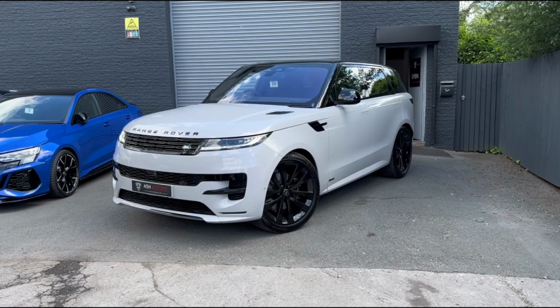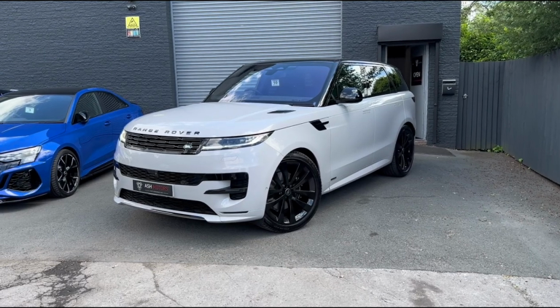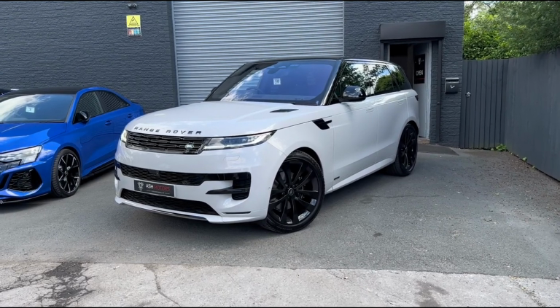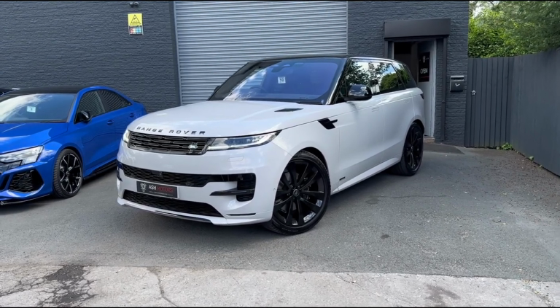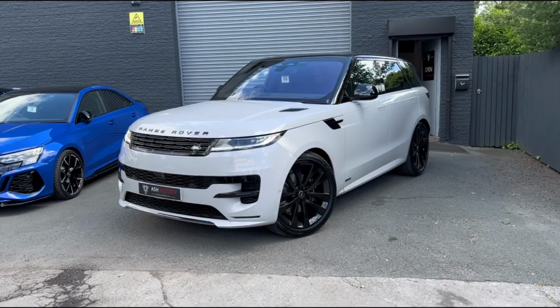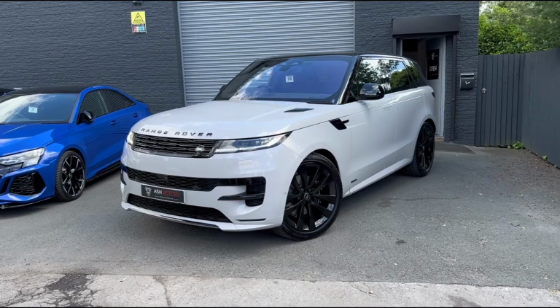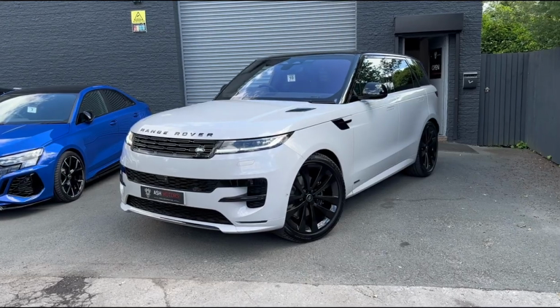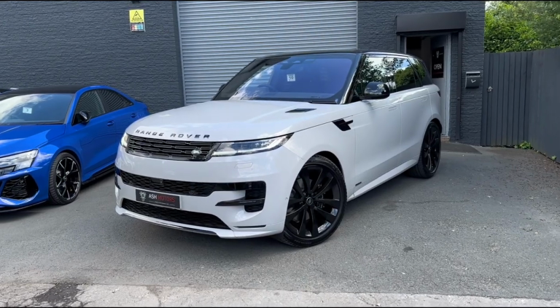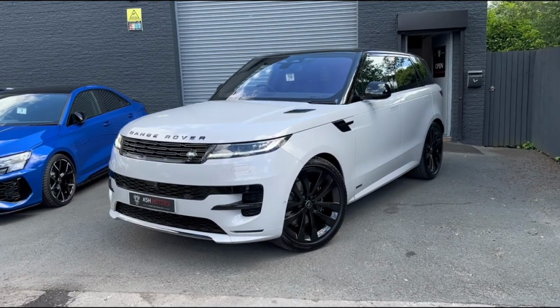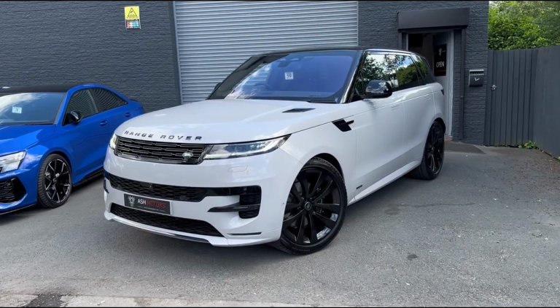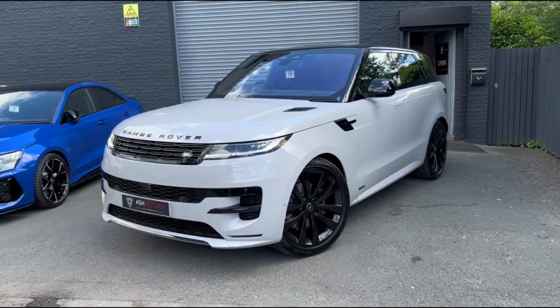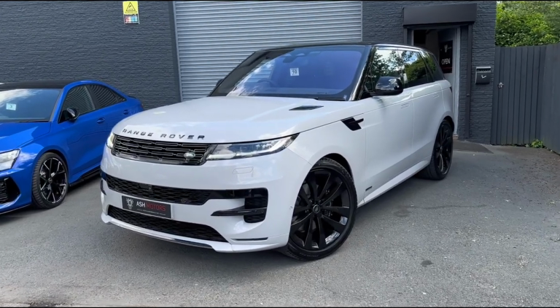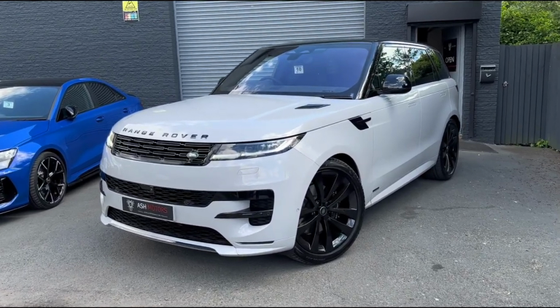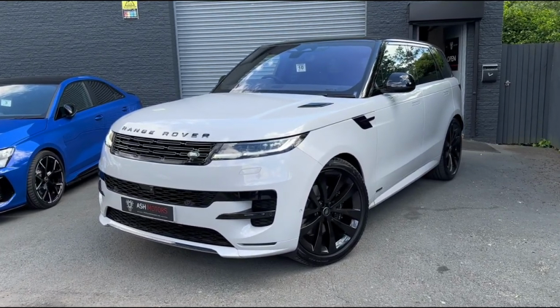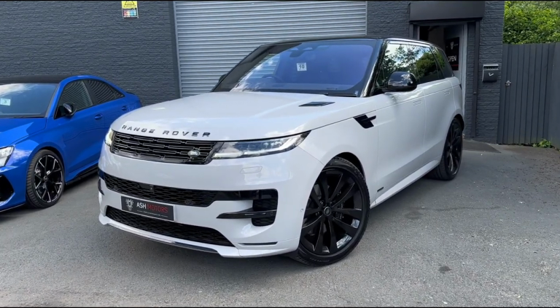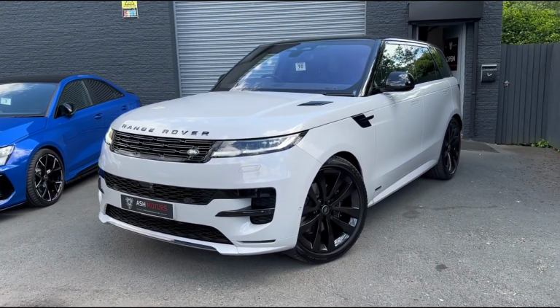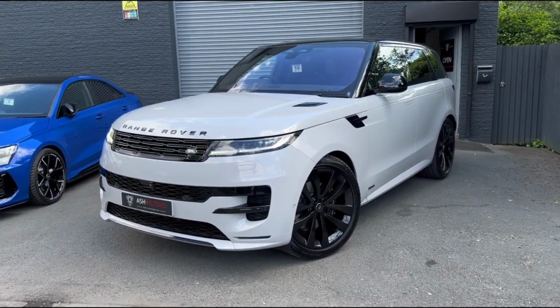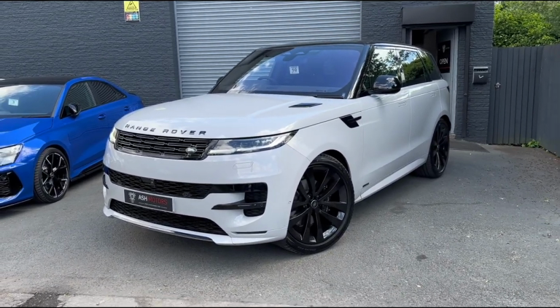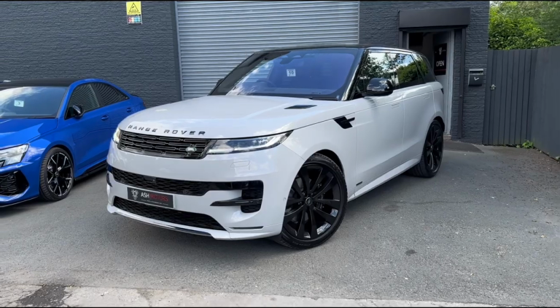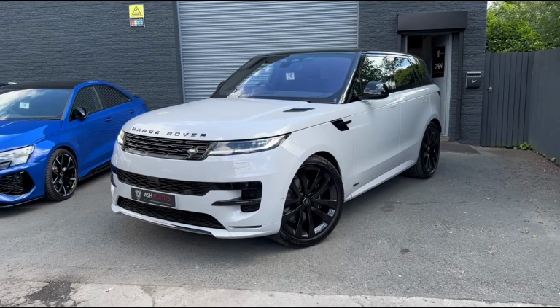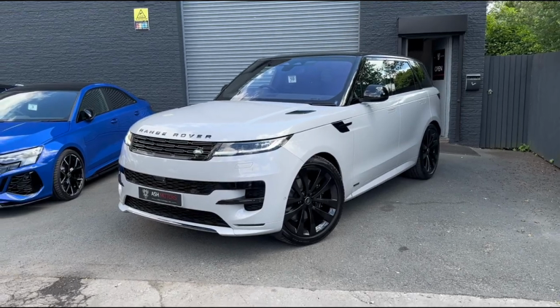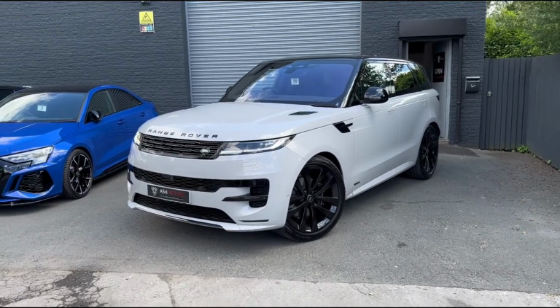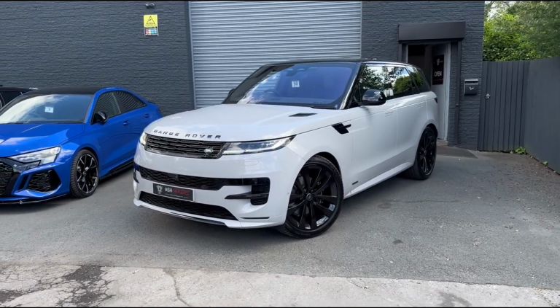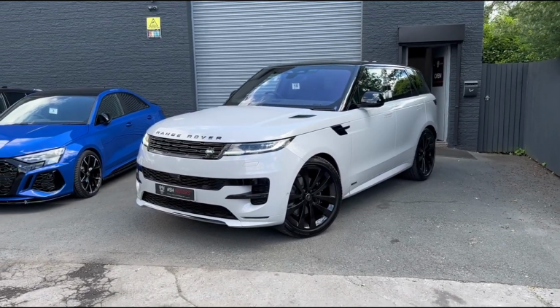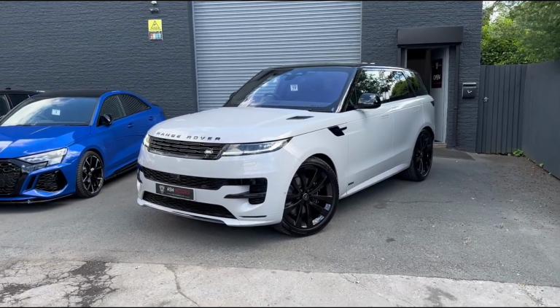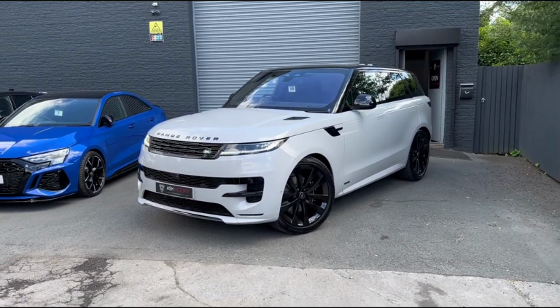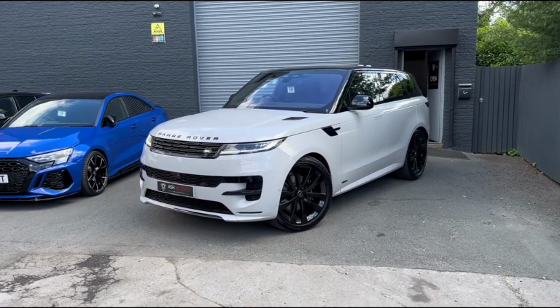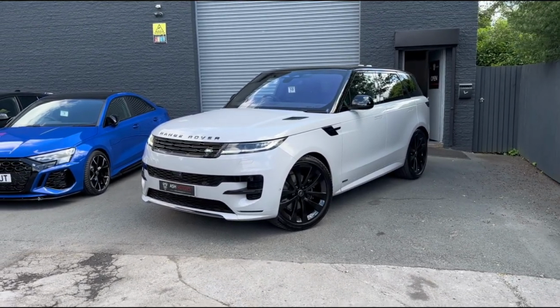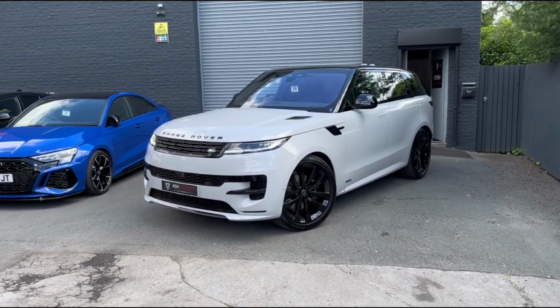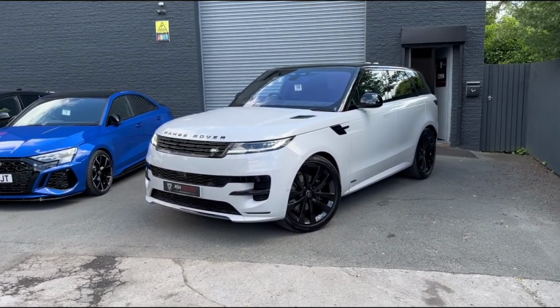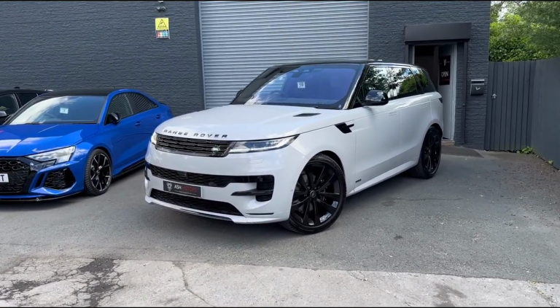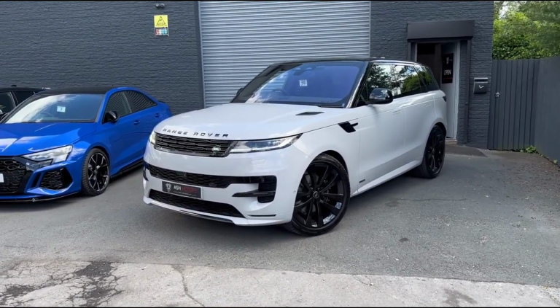Just wanted to give you a quick look around this 2023 Range Rover Sport Autobiography that we've just taken into stock. This is a 23 plate and is nearing off brand new, only covering 150 miles since leaving the factory.